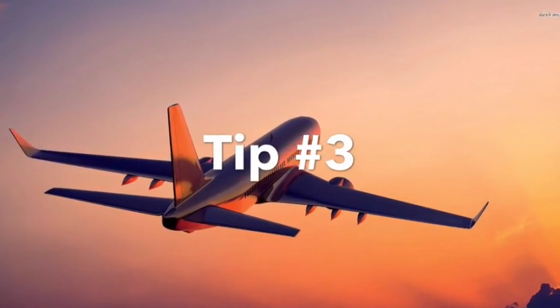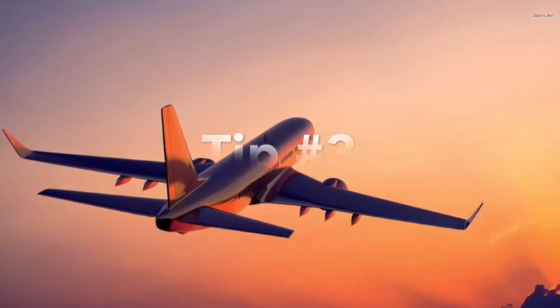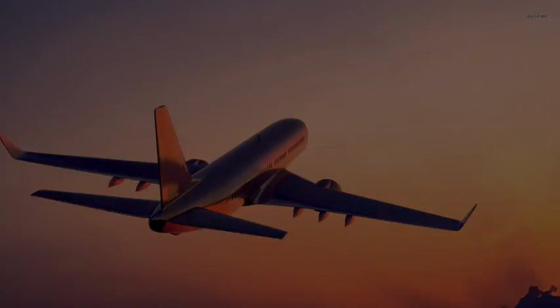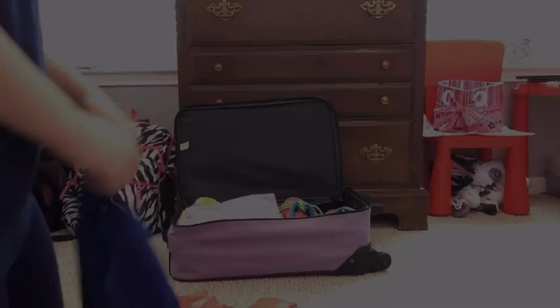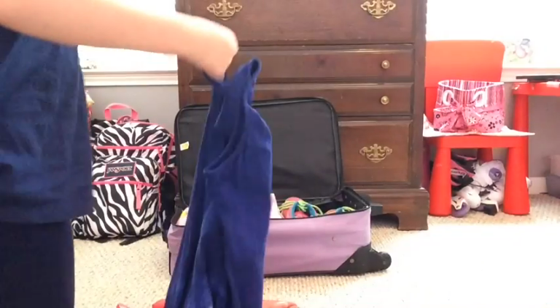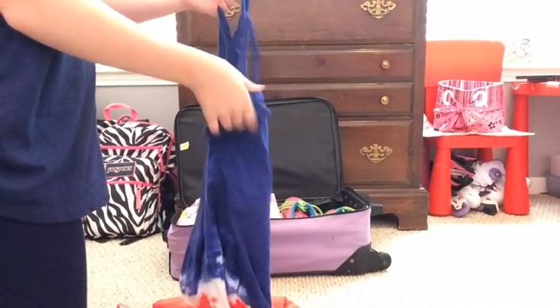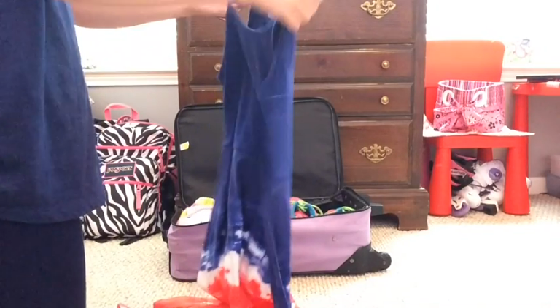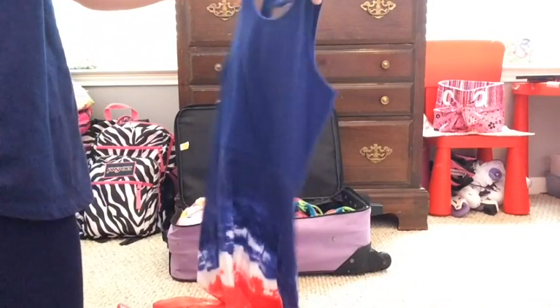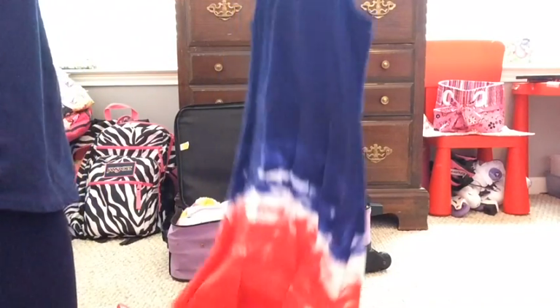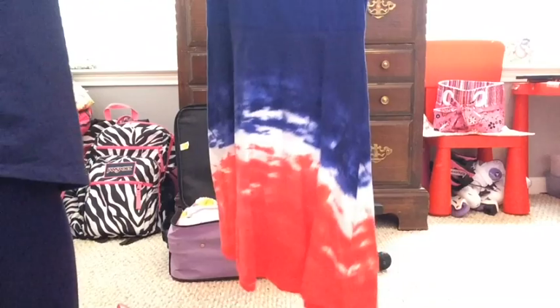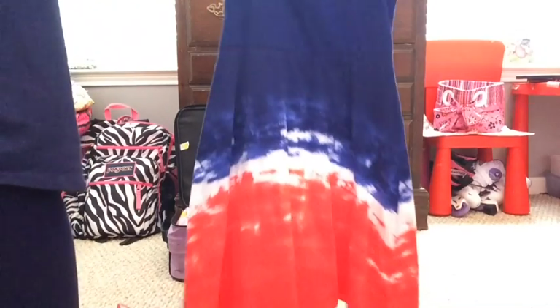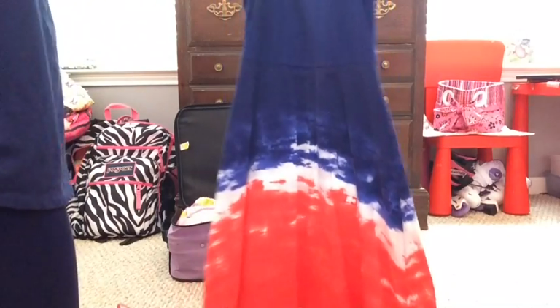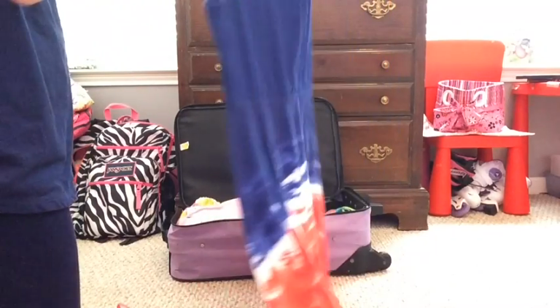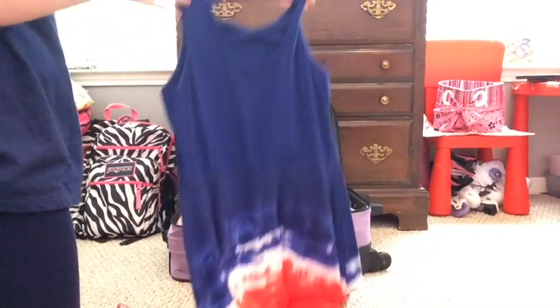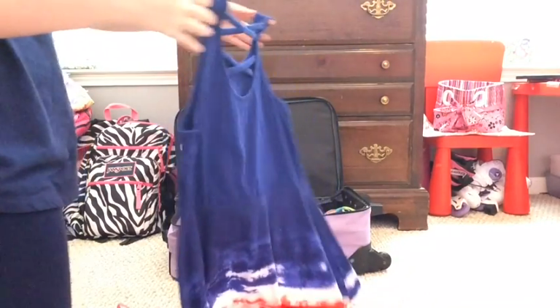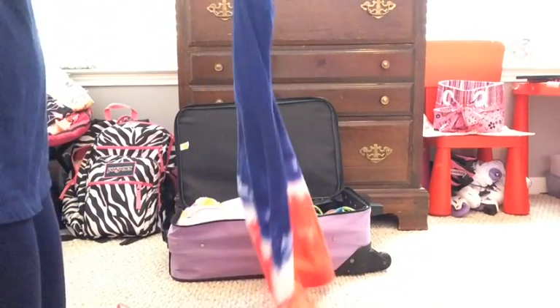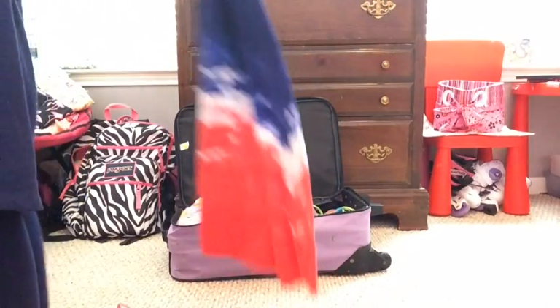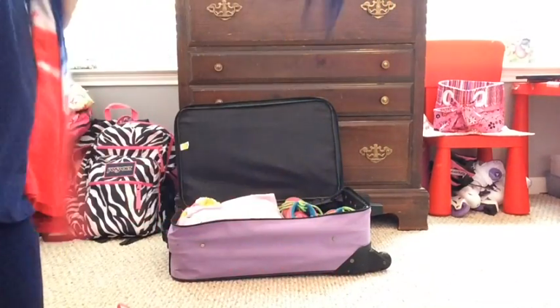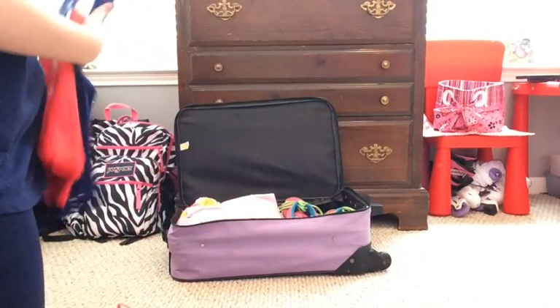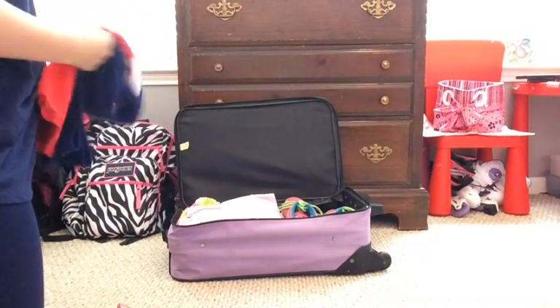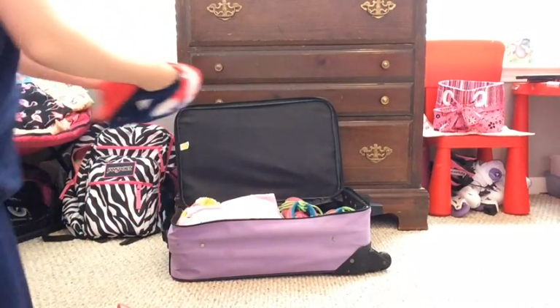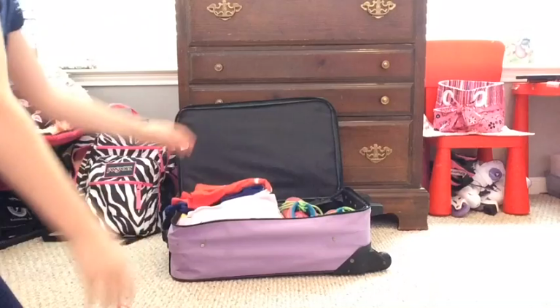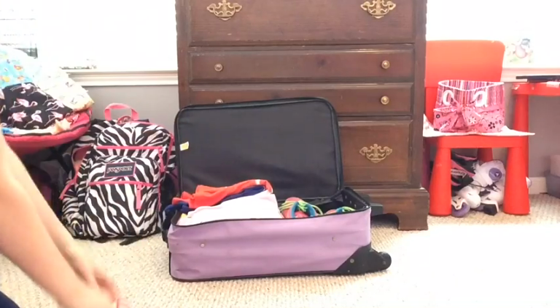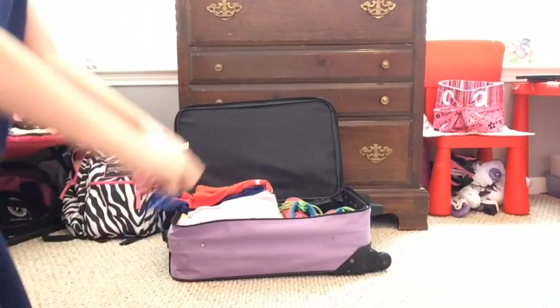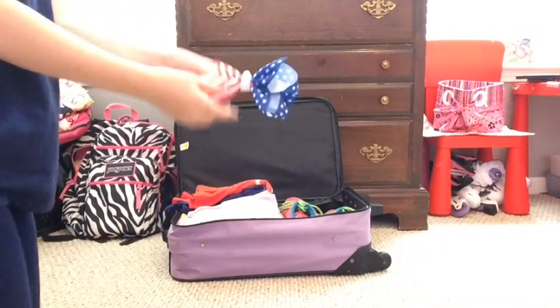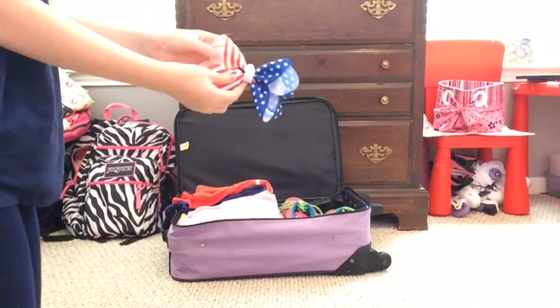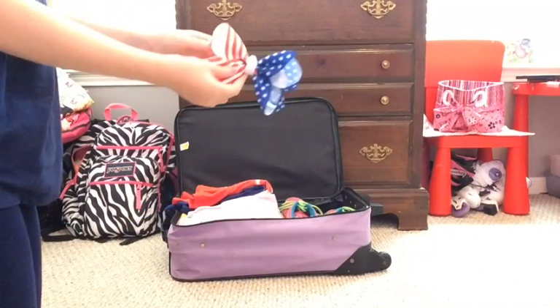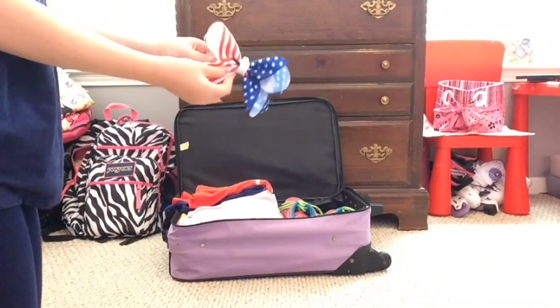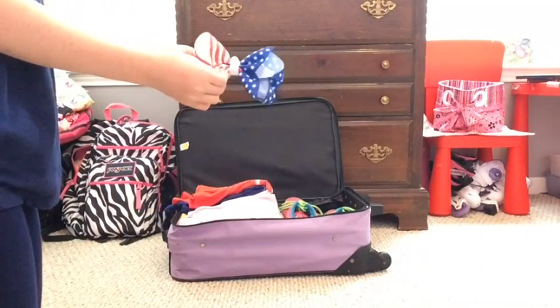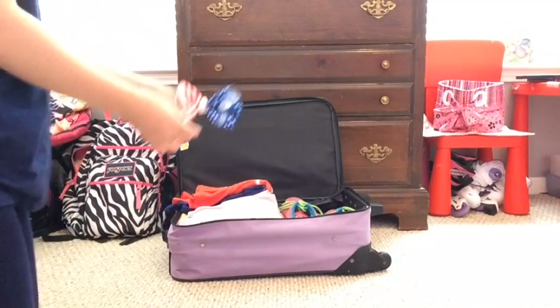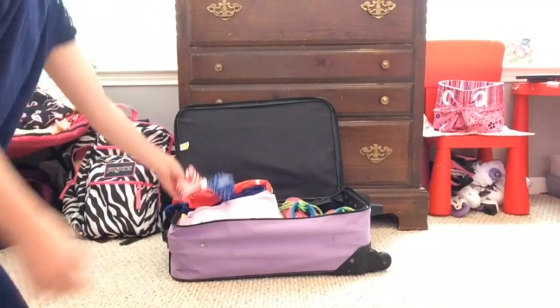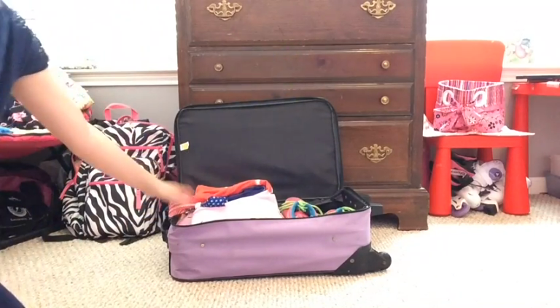On to tip number three. I suggest bringing a dress or something fancy if you're going to go somewhere fancy for dinner or something like that, and of course I always have to have a matching bow to go with it.